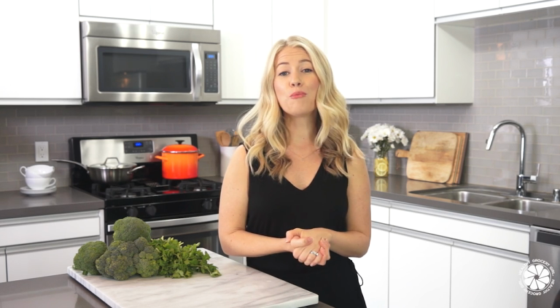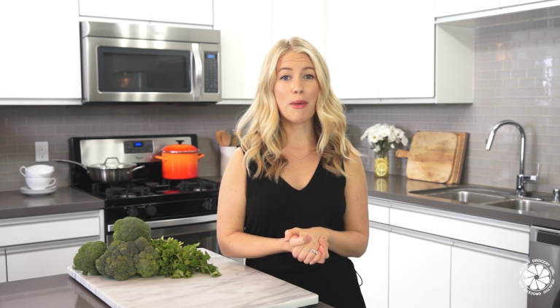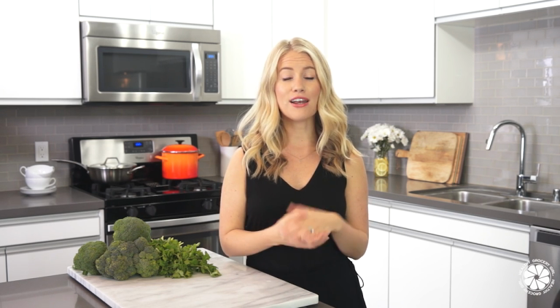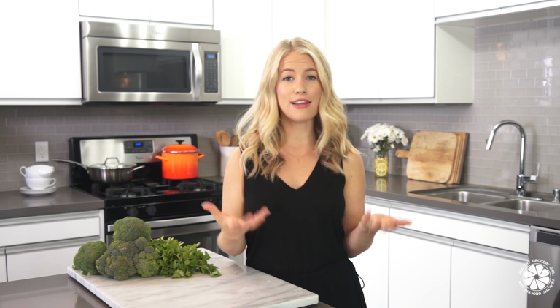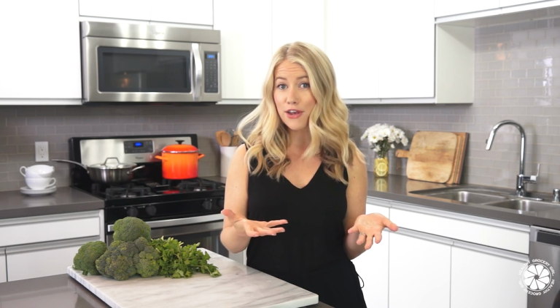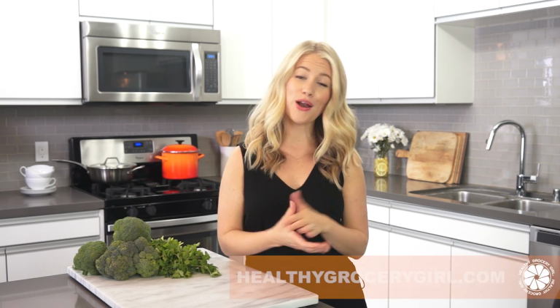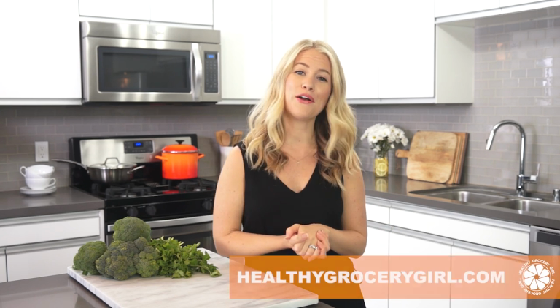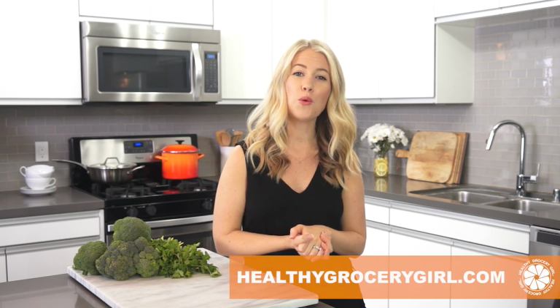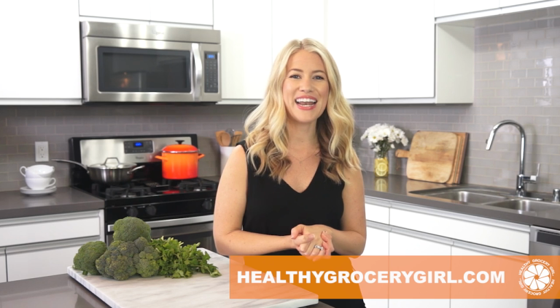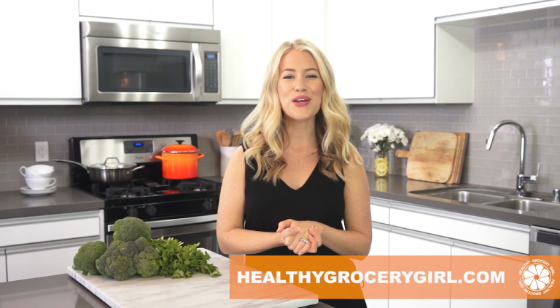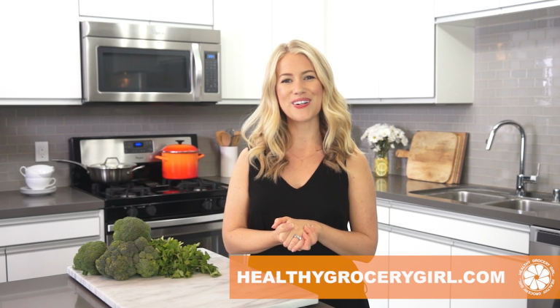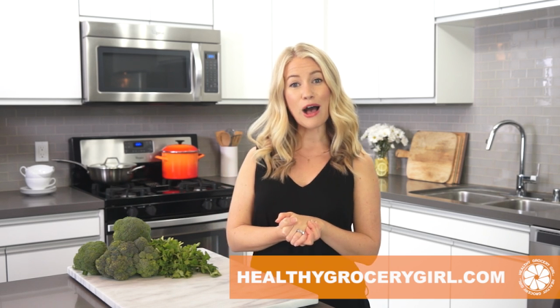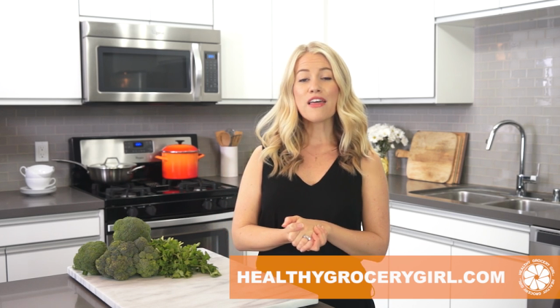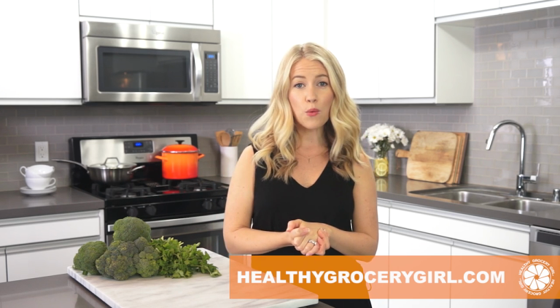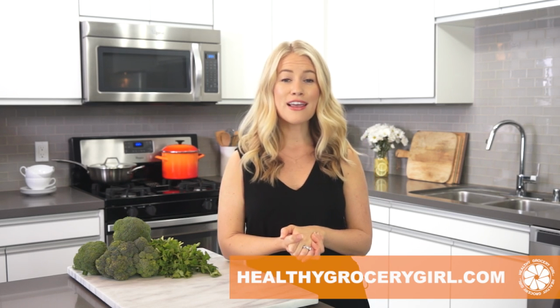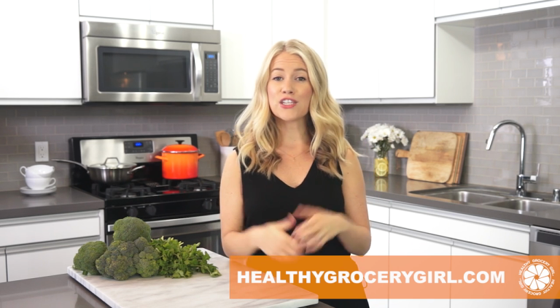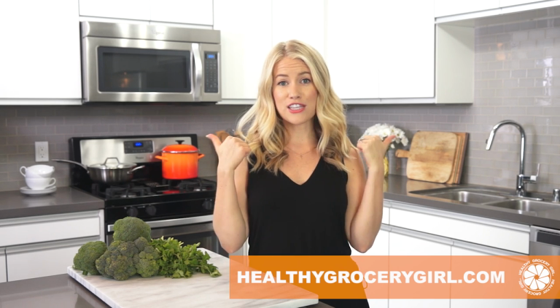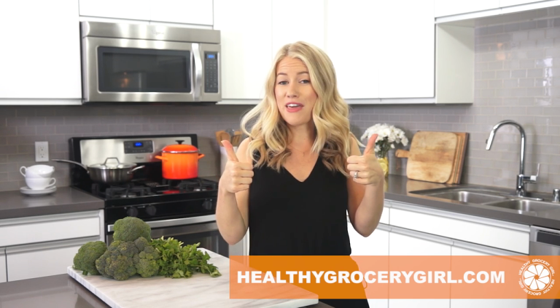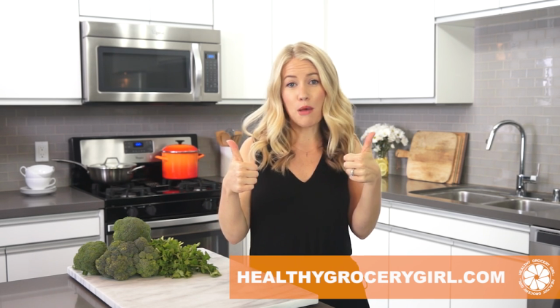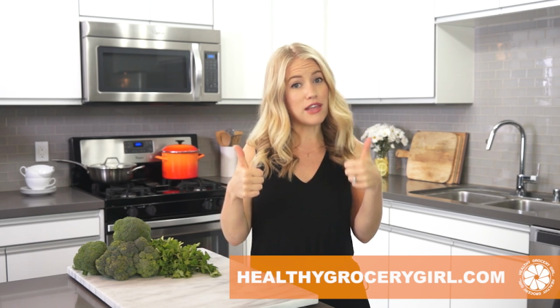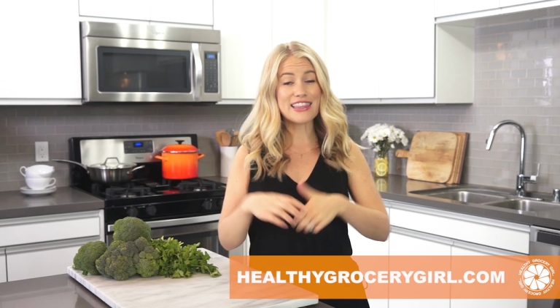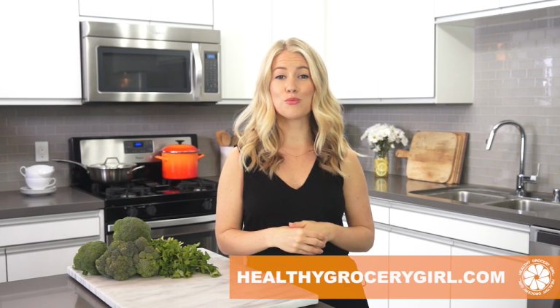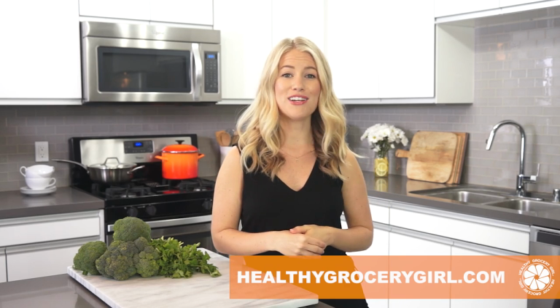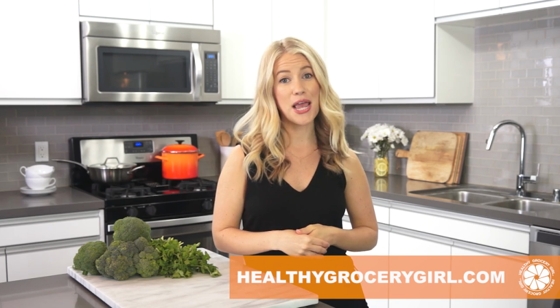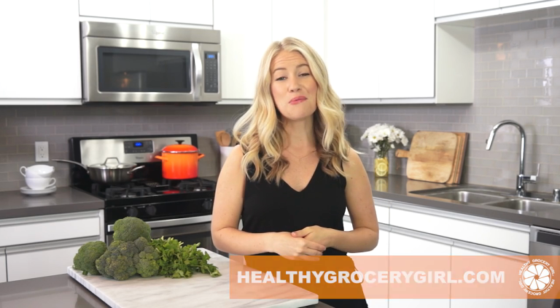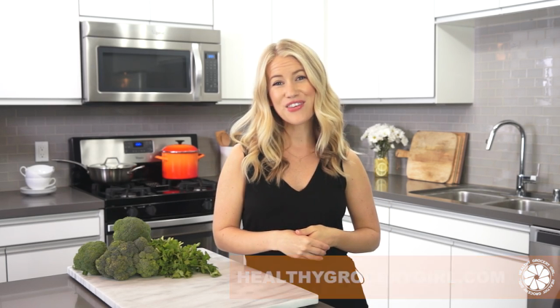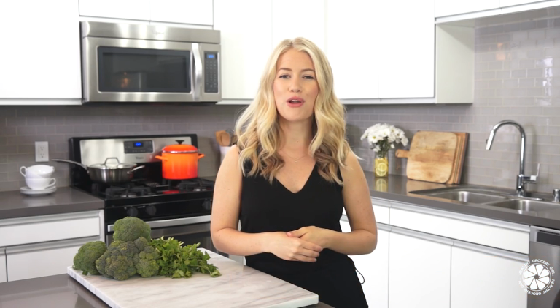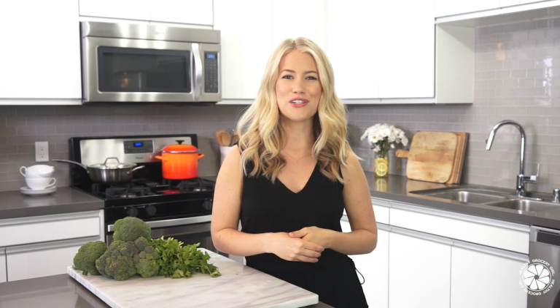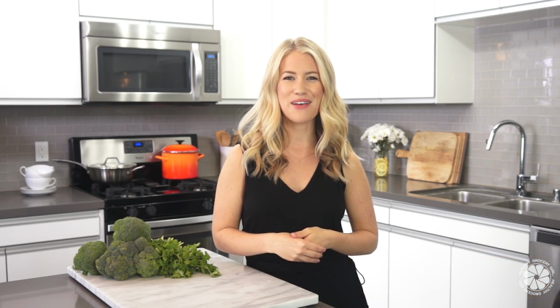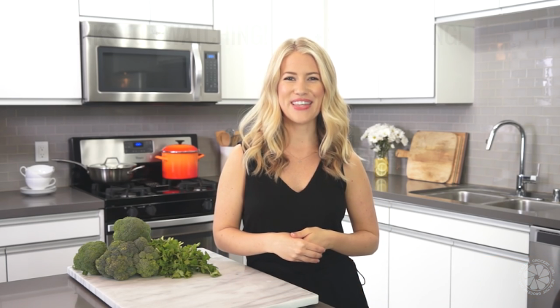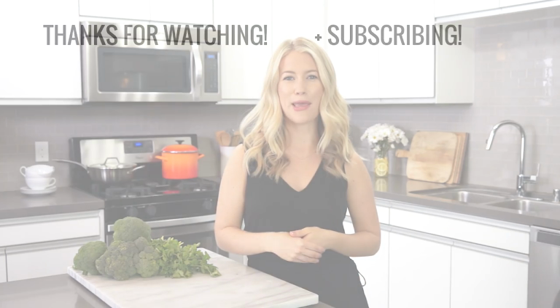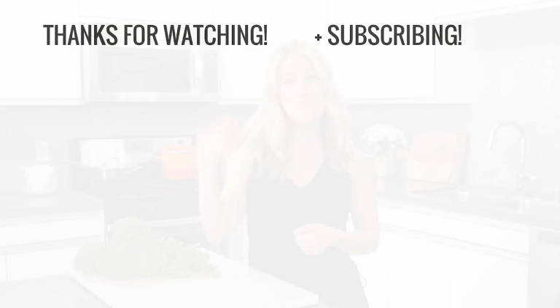For more information on today's video, you can always head on over to our website, healthygrocerygirl.com. Thank you for watching. Thanks for giving this video a big thumbs up if you liked it. Thank you for subscribing to our channel. We love you — we hope you're having a wonderful day and we'll see you in the next video. Bye!